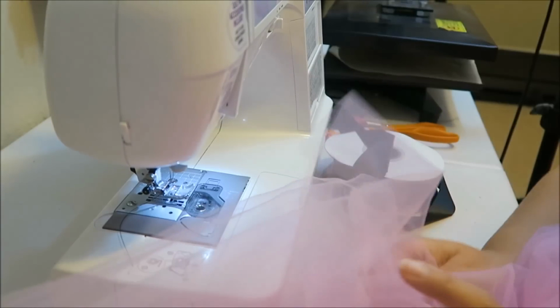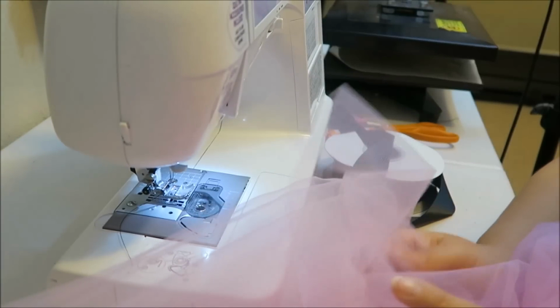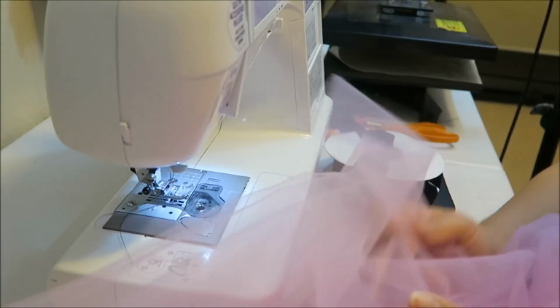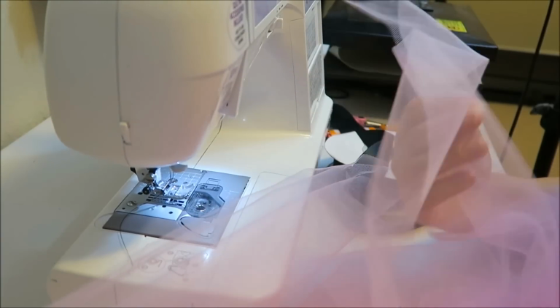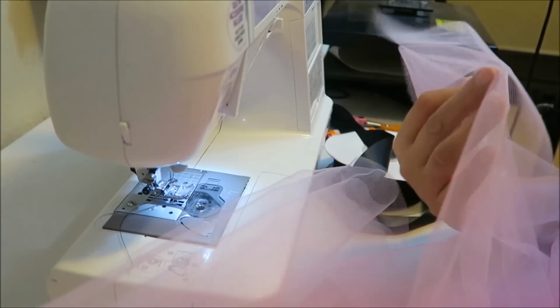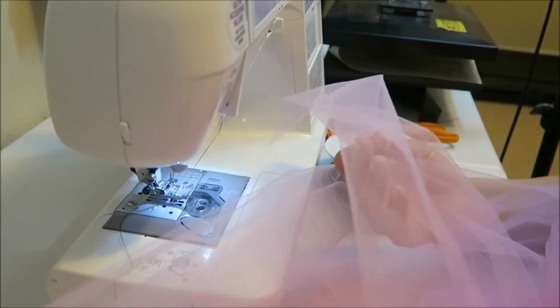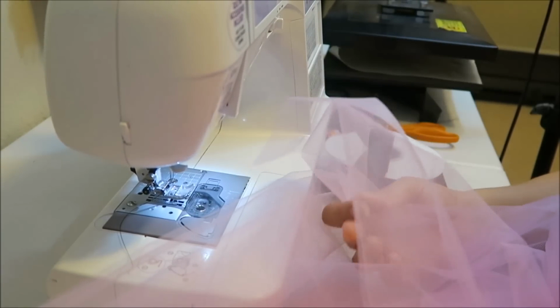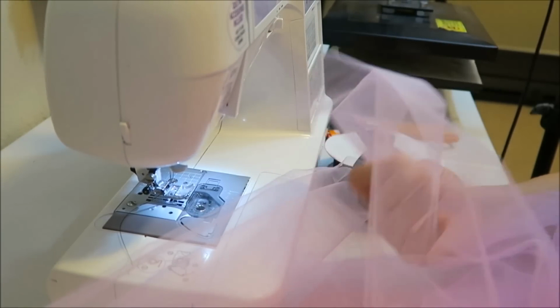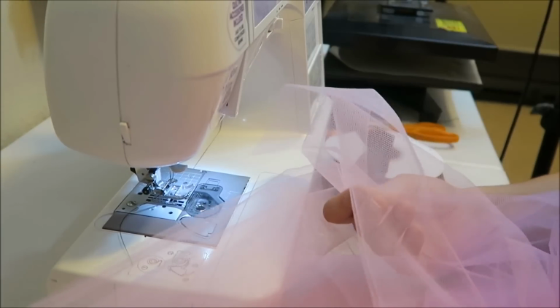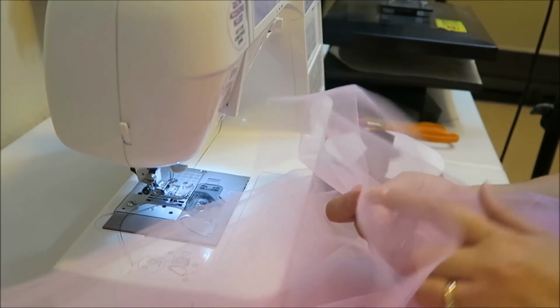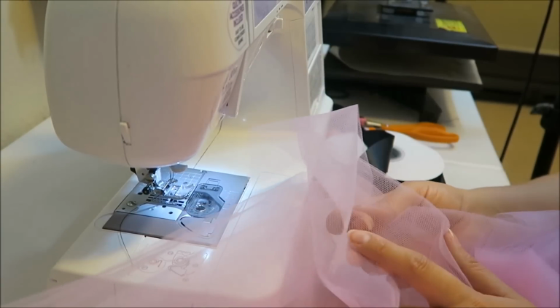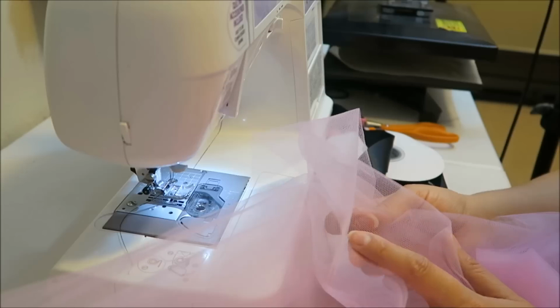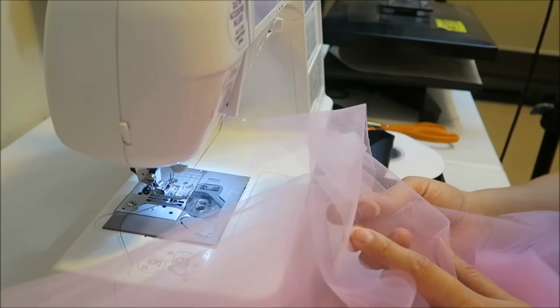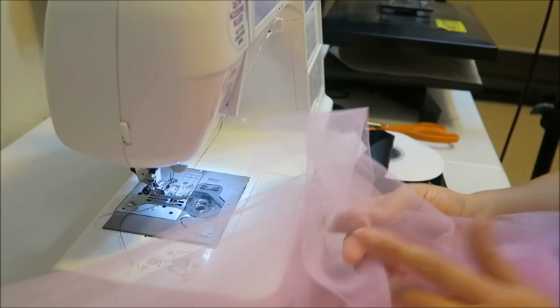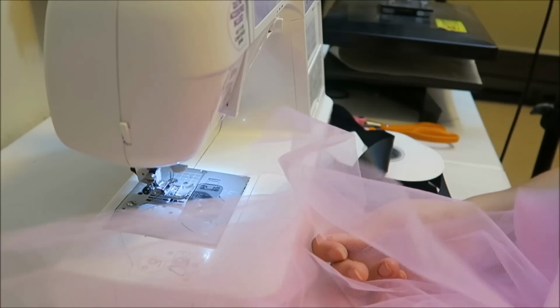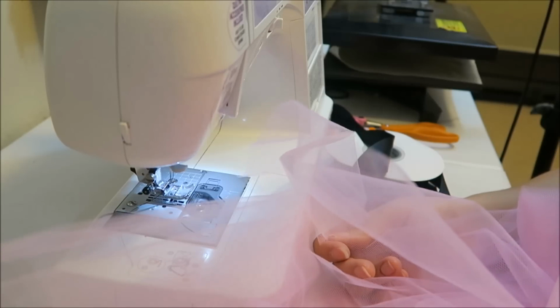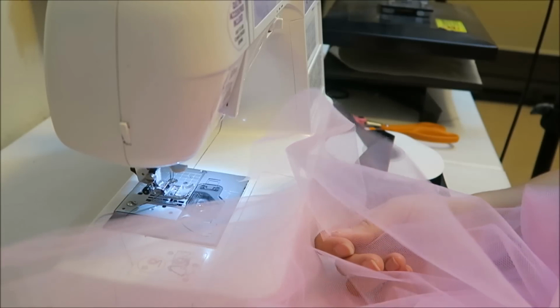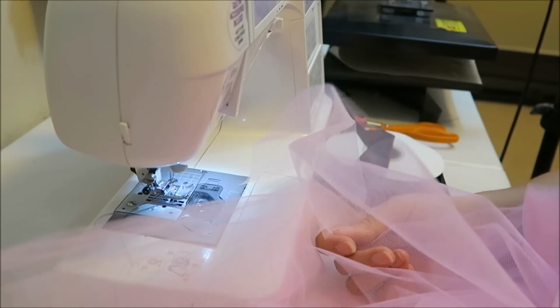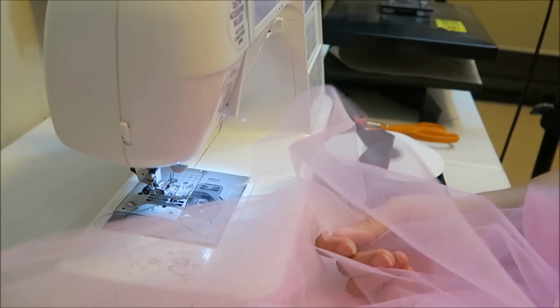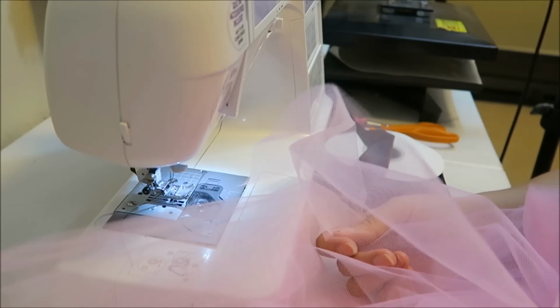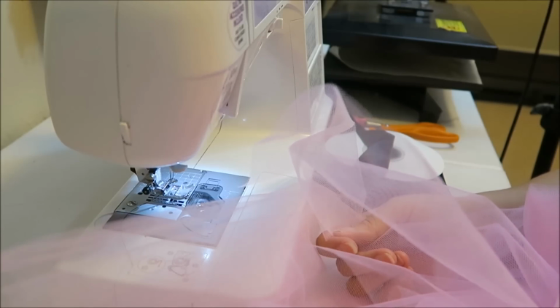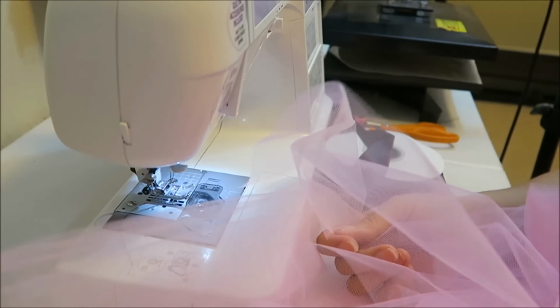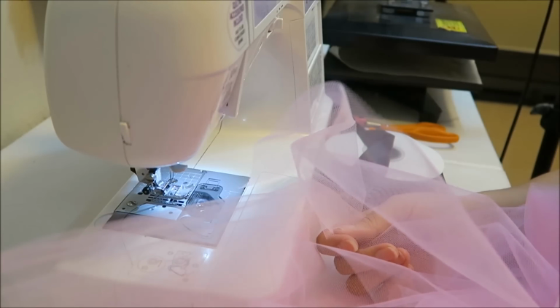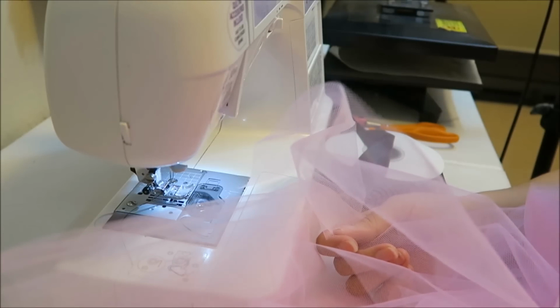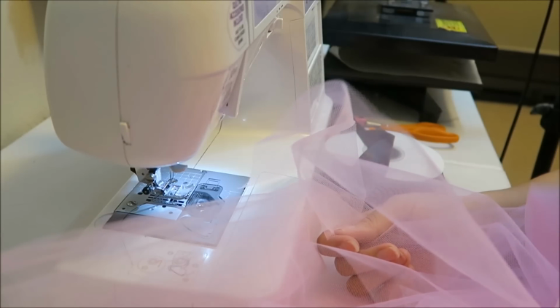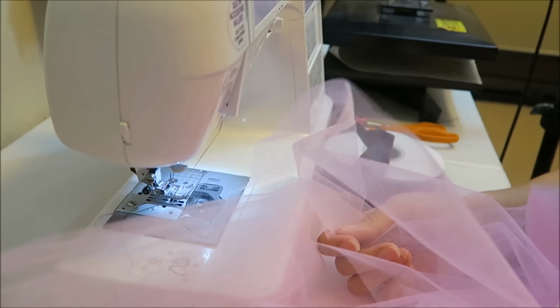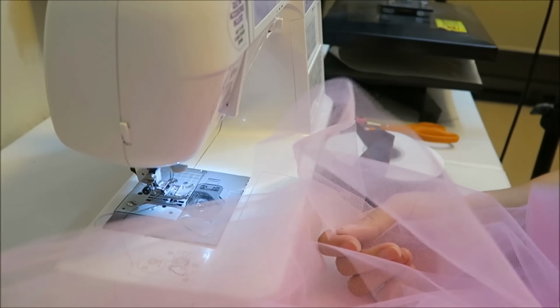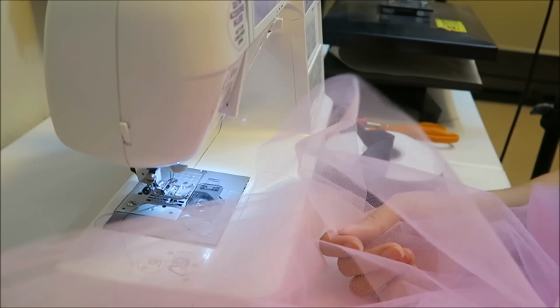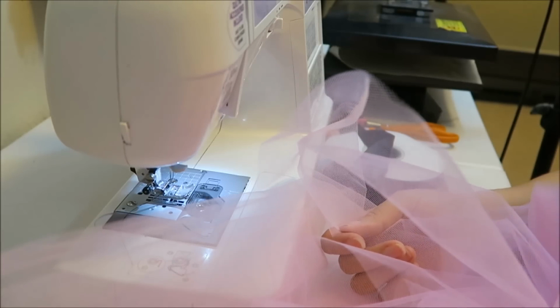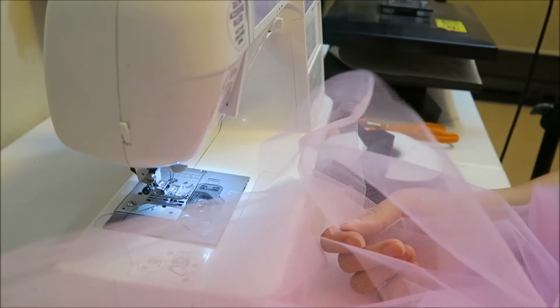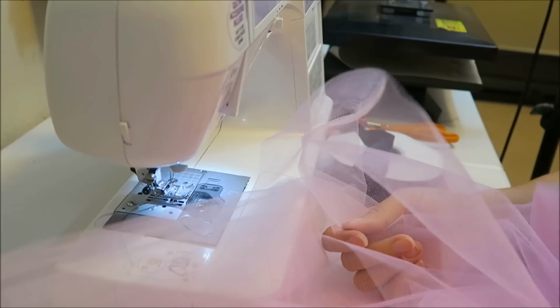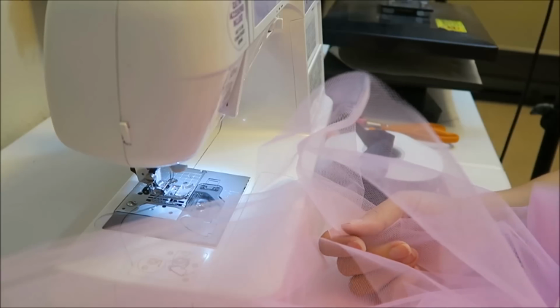I unfortunately already cut my tulle so I can't show you how I cut it, but I will leave a link down below where I did another video showing how to make a ribbon trim tutu and how to cut your tulle.